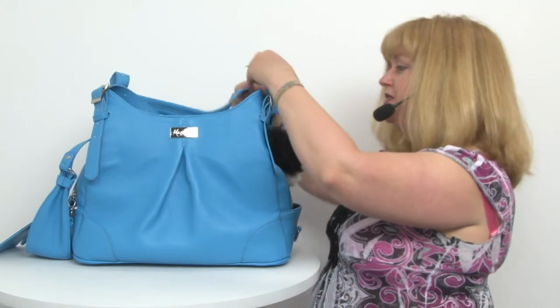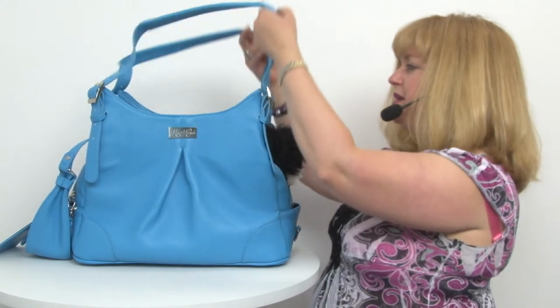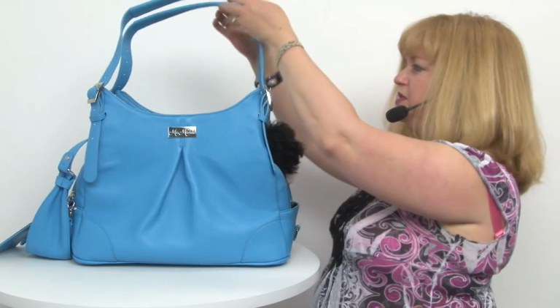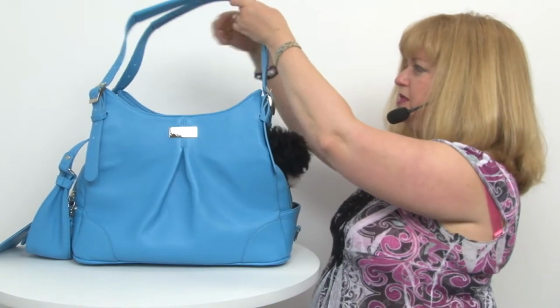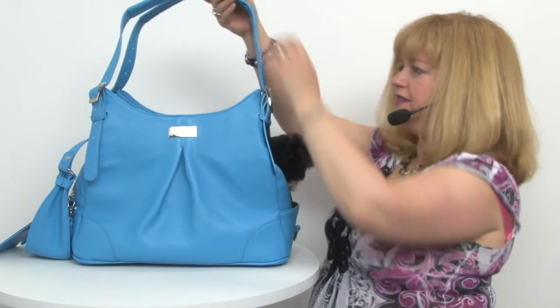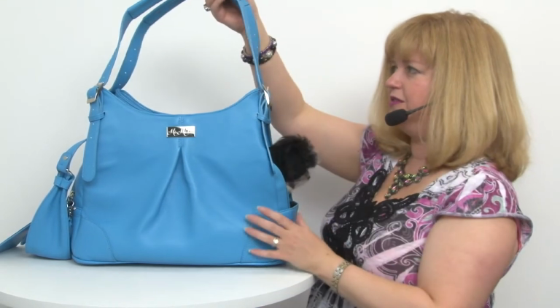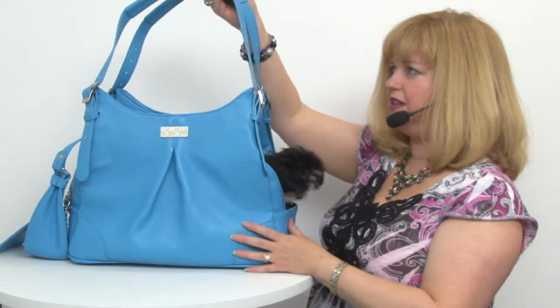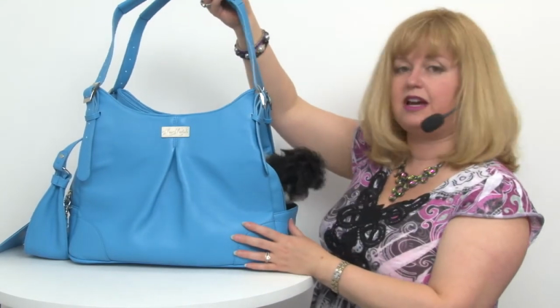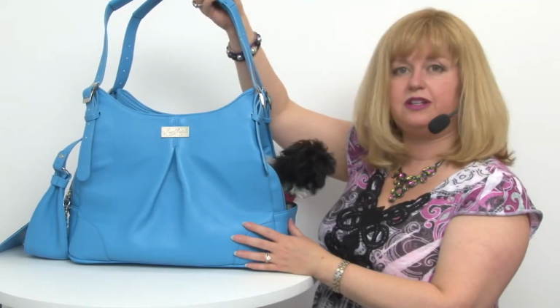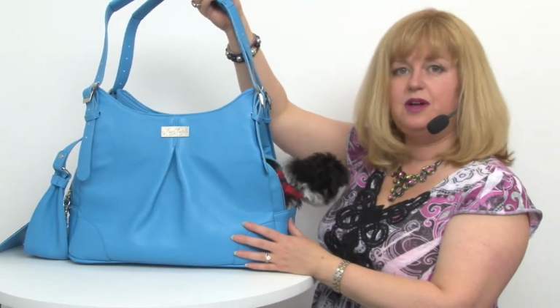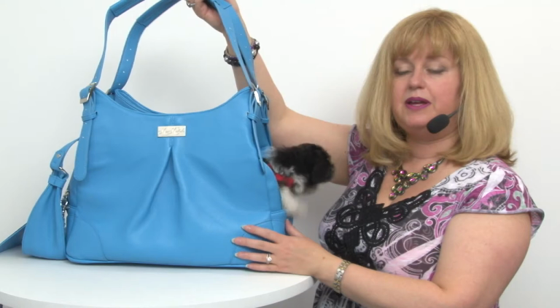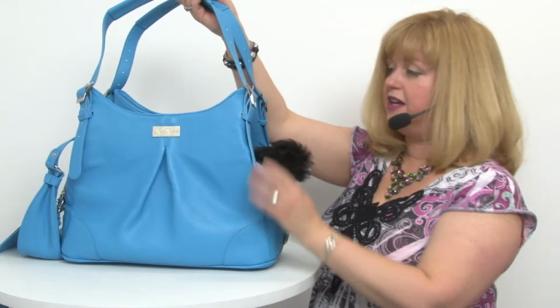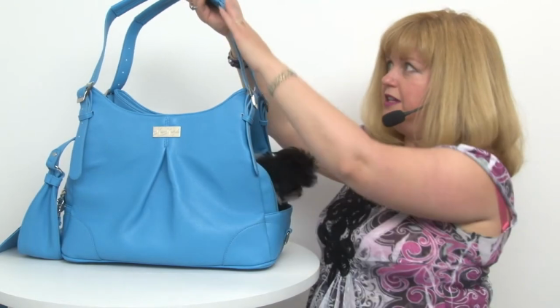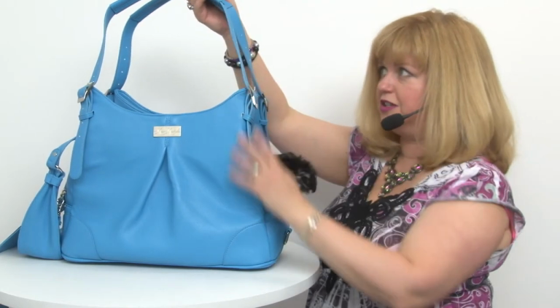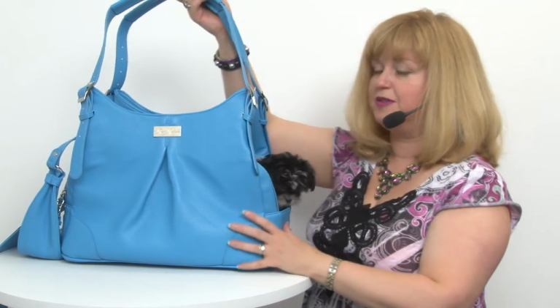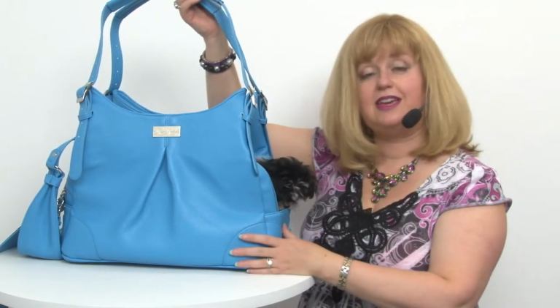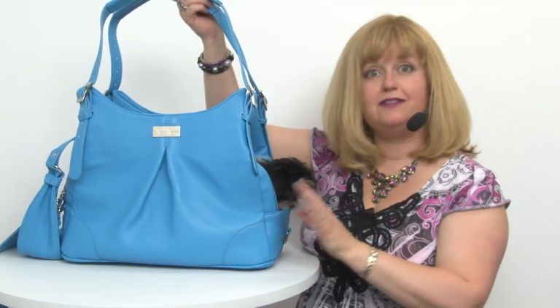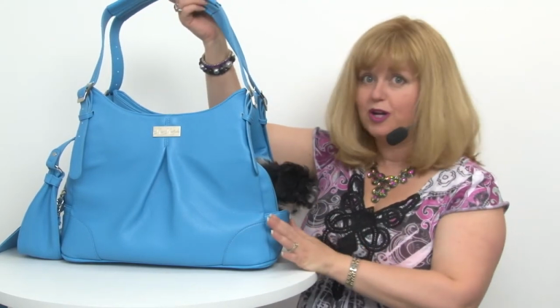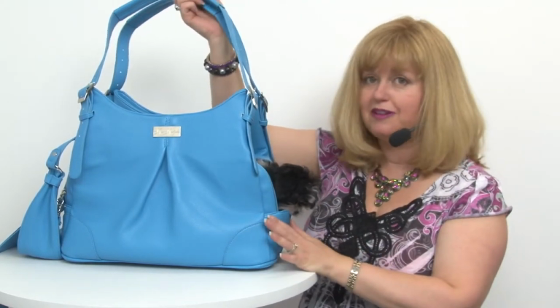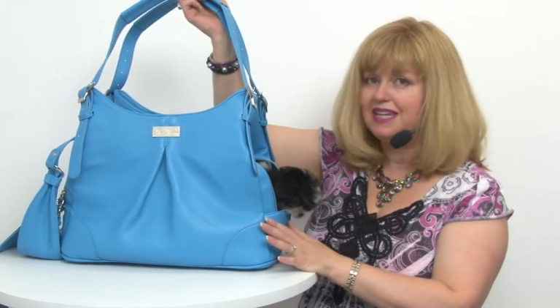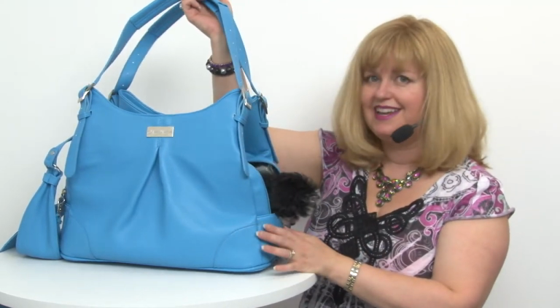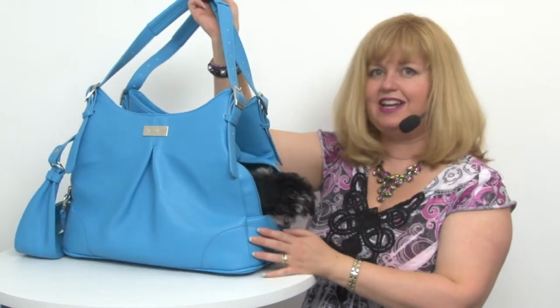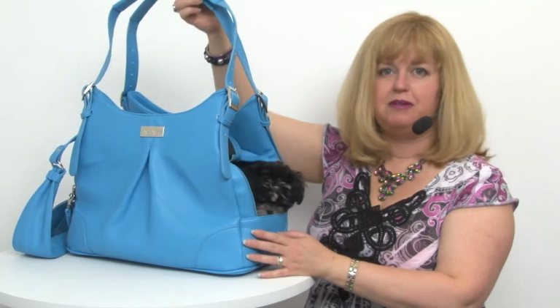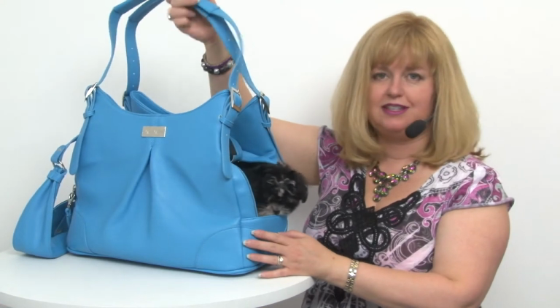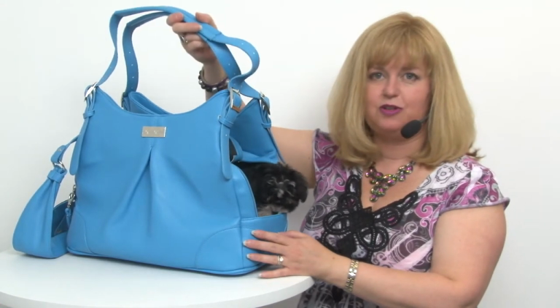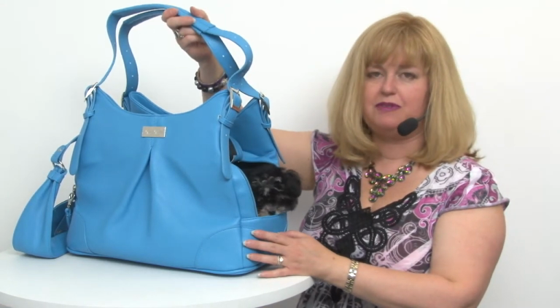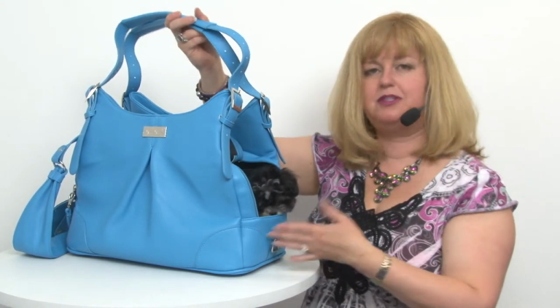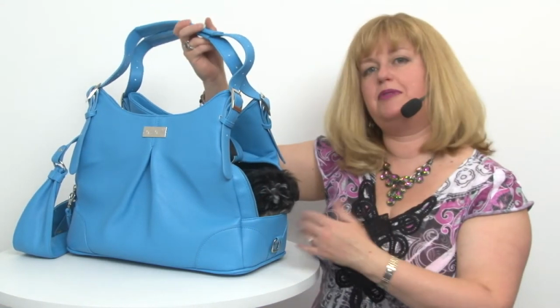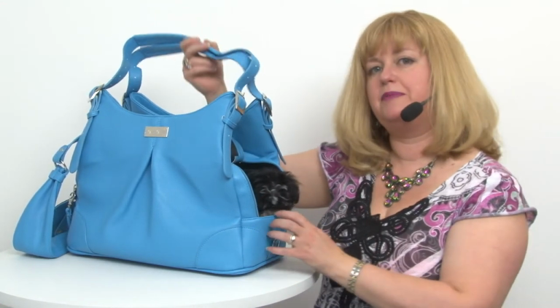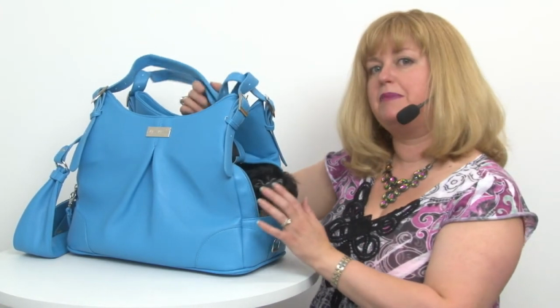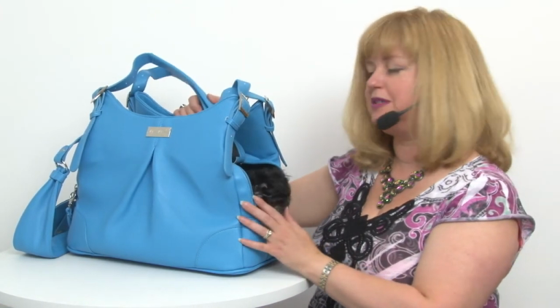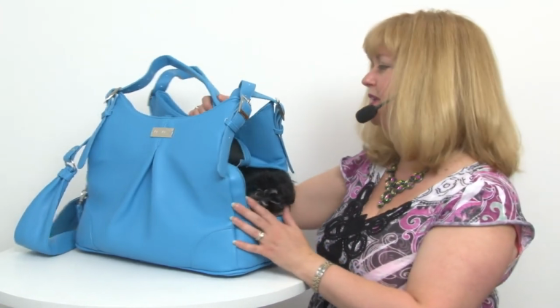This comes with two styles of handles. You get the satchel style and they are fully adjustable, so they work for short people like me. I would probably use this as a shoulder strap to keep the pup close to my body.